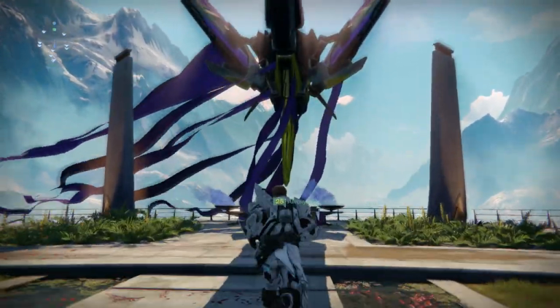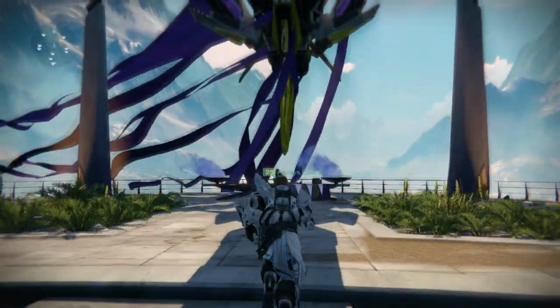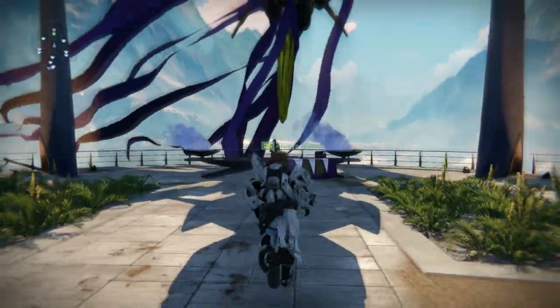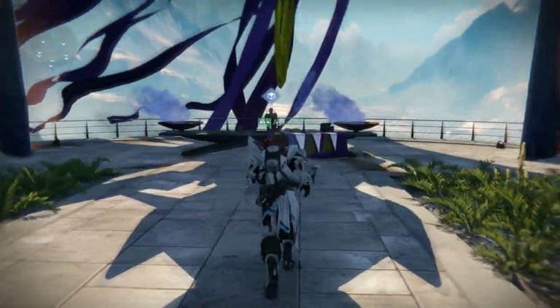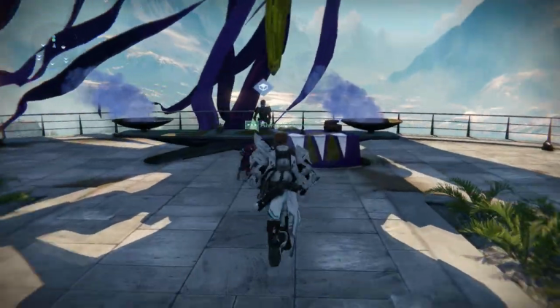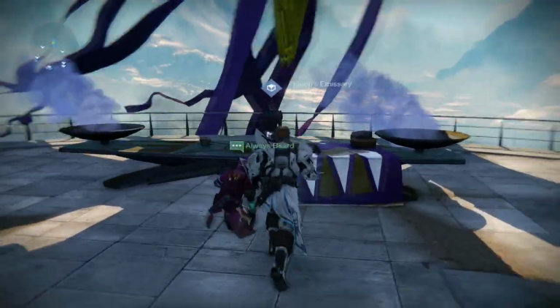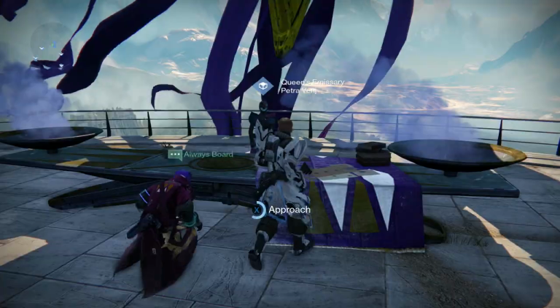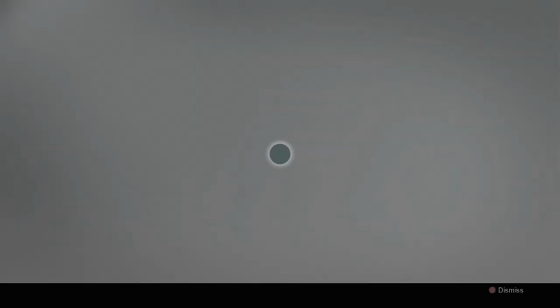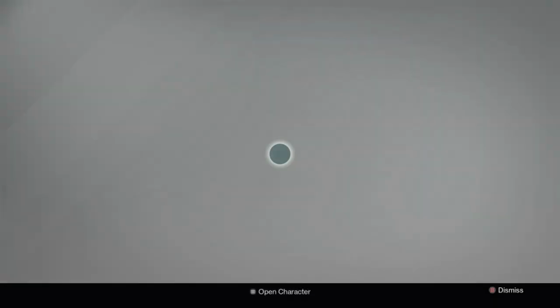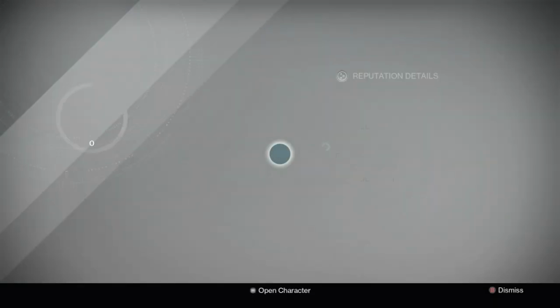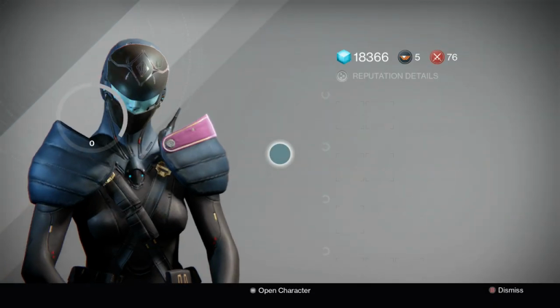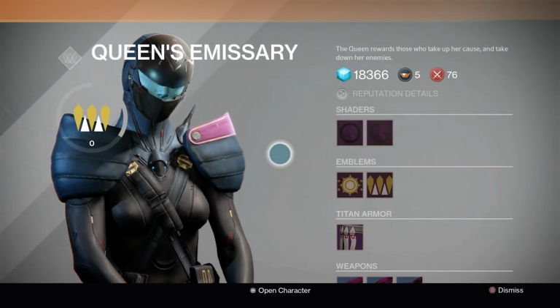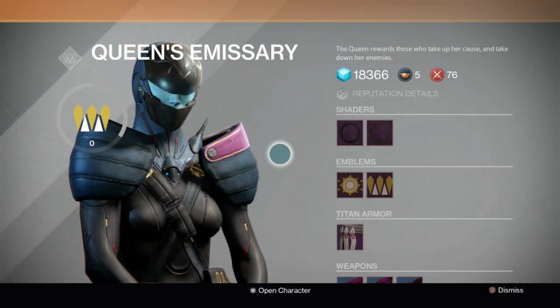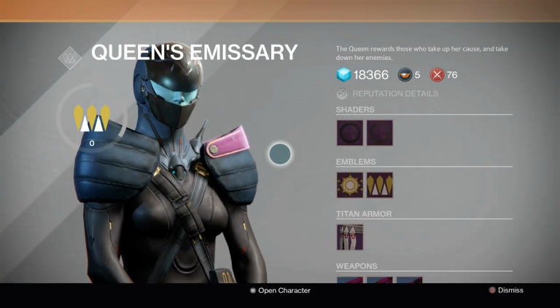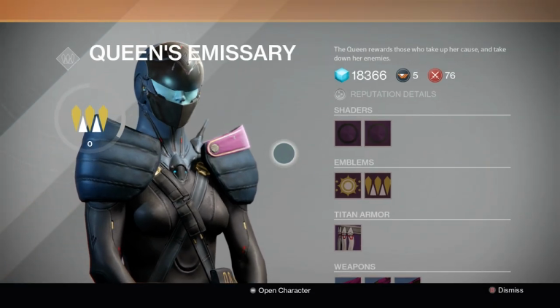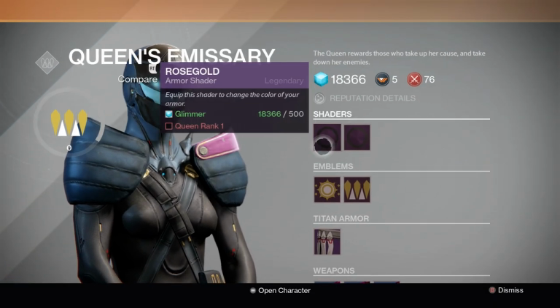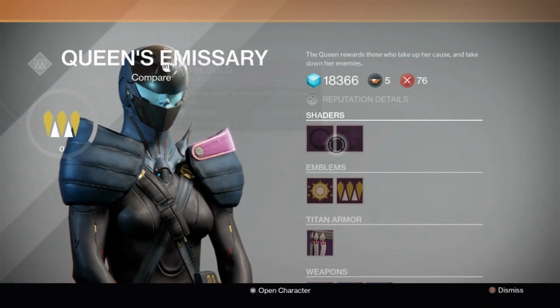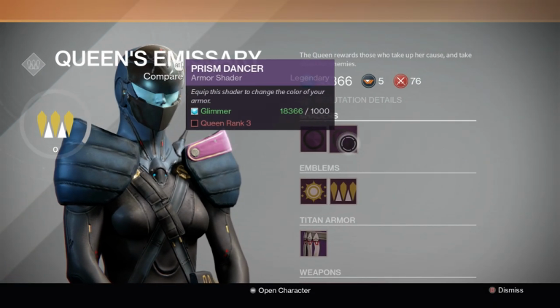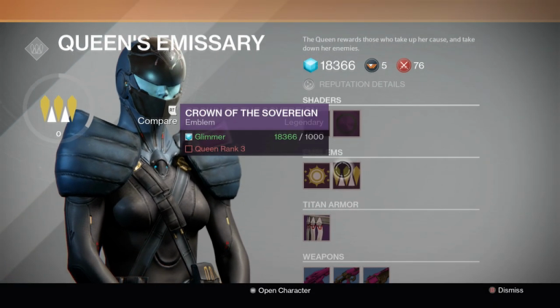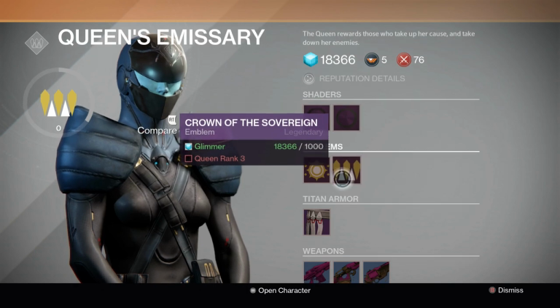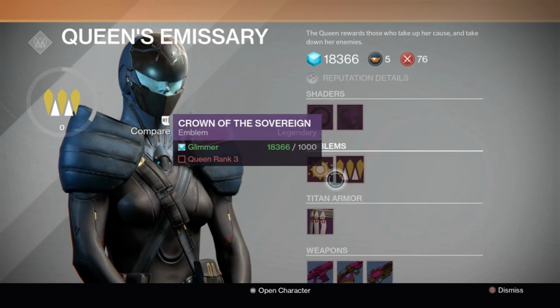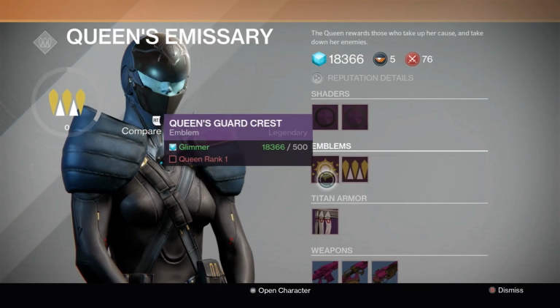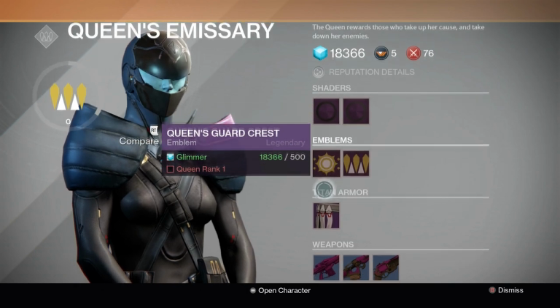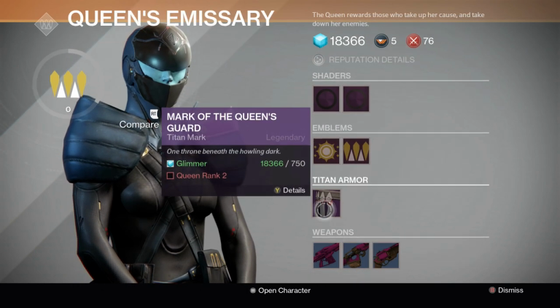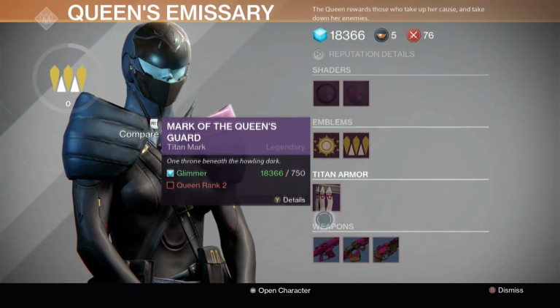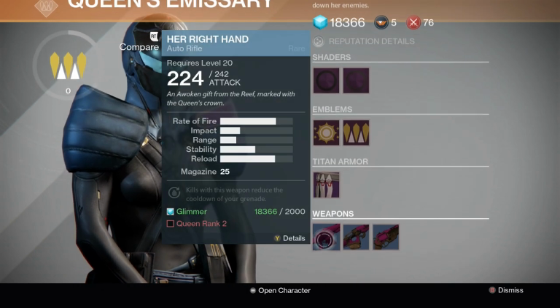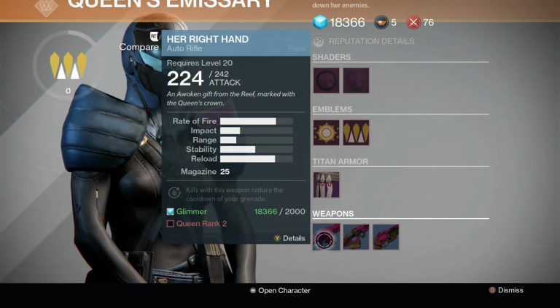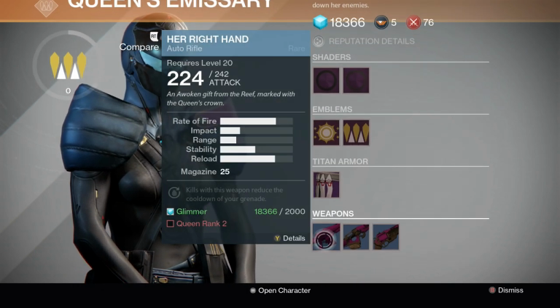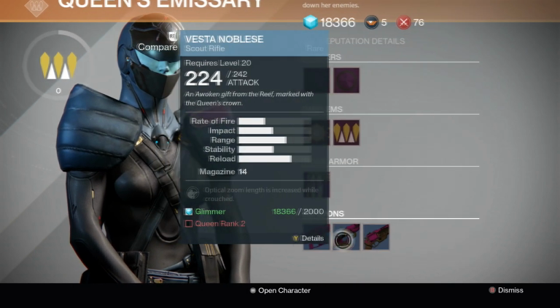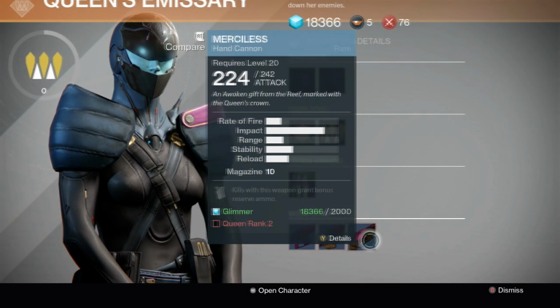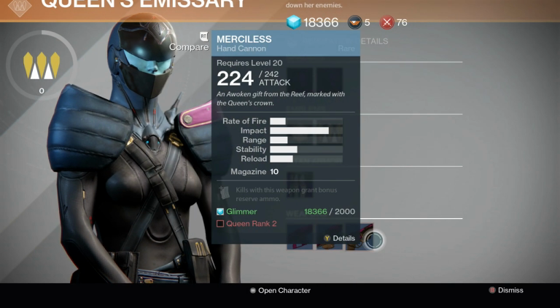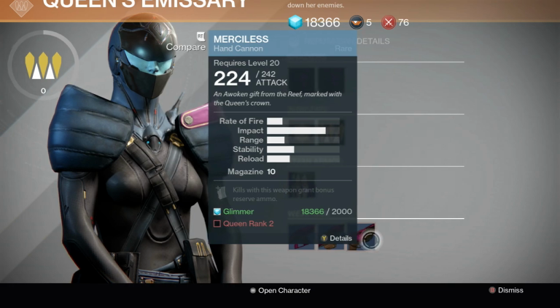I'll get to that in a second, but as you can see here, the back of the tower is now open. You can go to the Queen's Emissary, and she has some interesting things — looks like a lot of purpley stuff, purple shaders and emblems and things like that, so I'm interested, sounds fun.